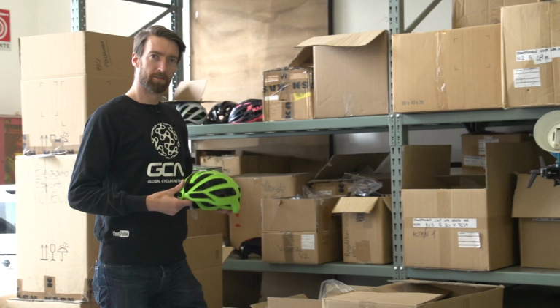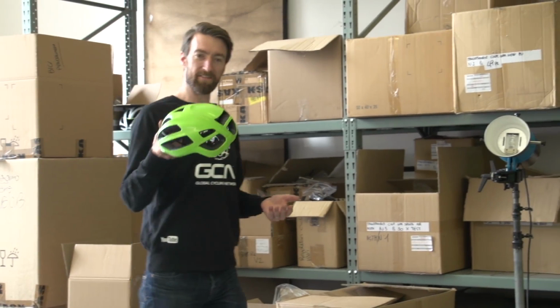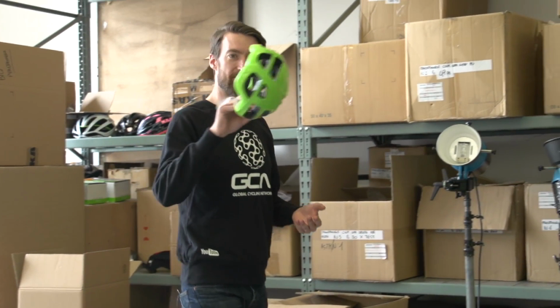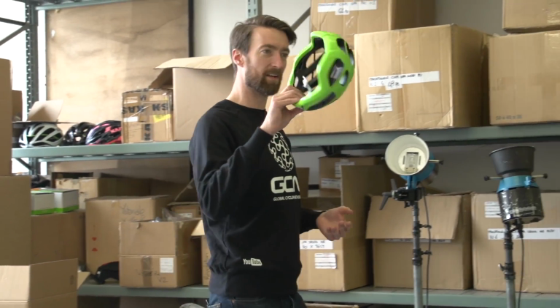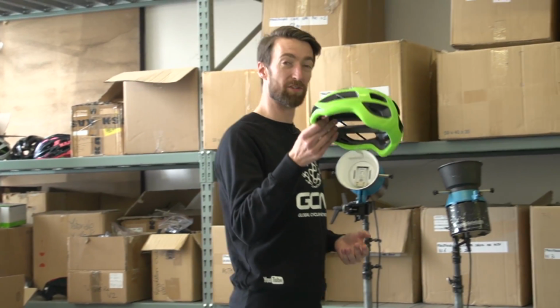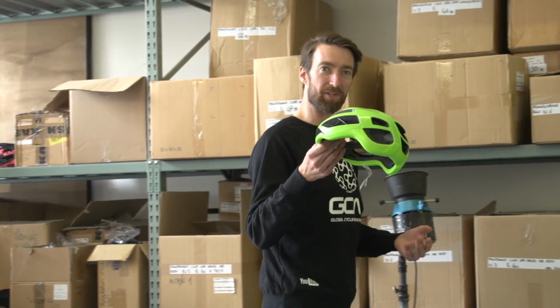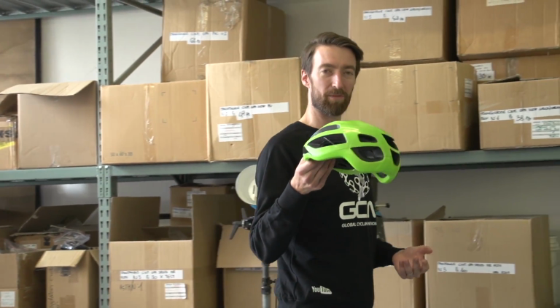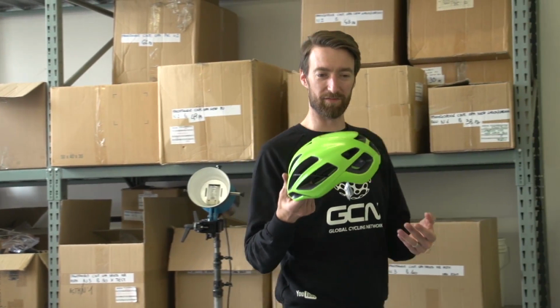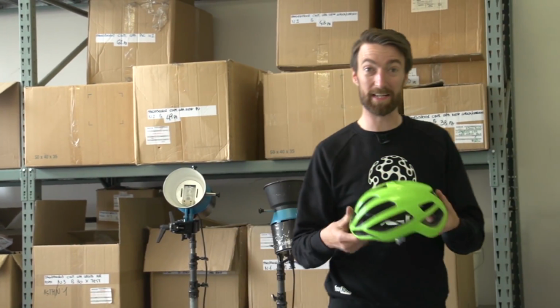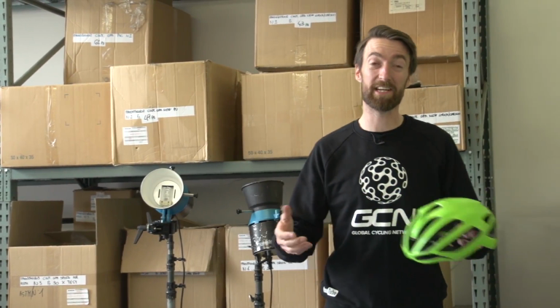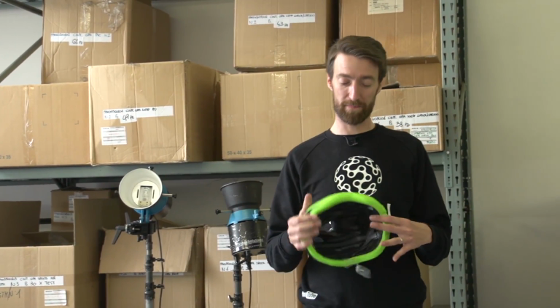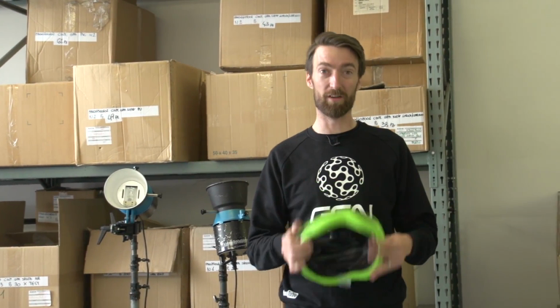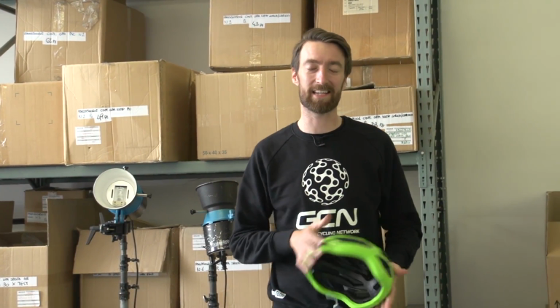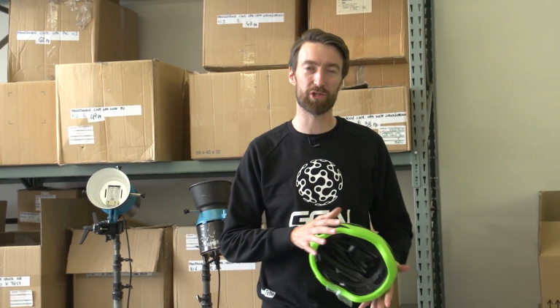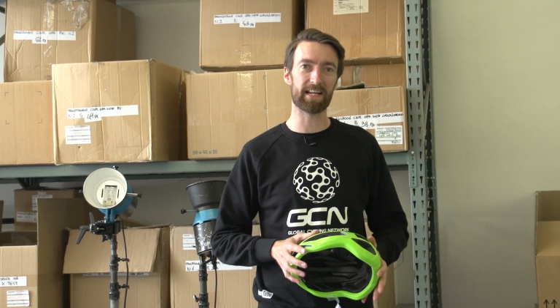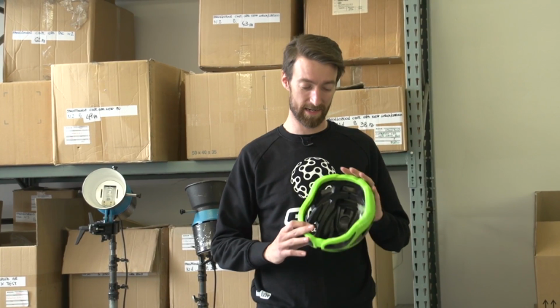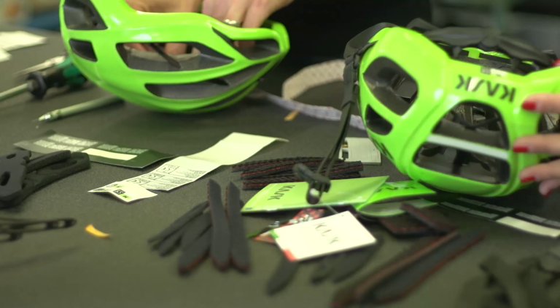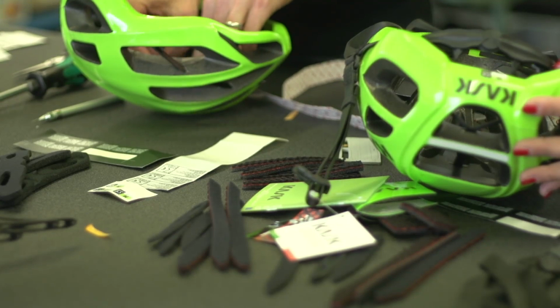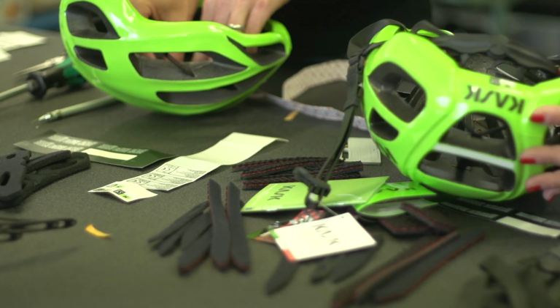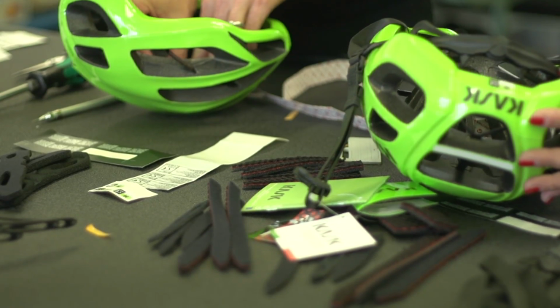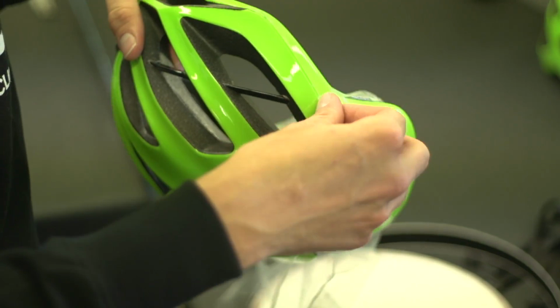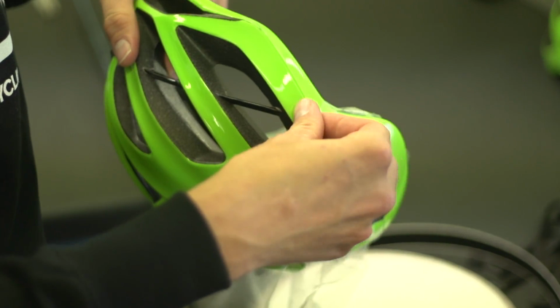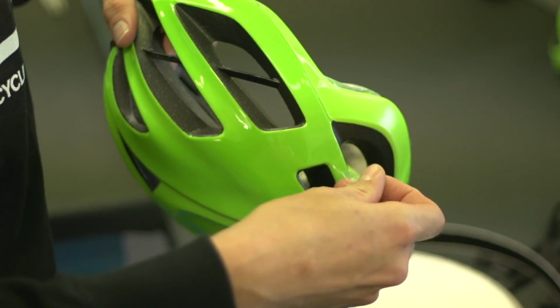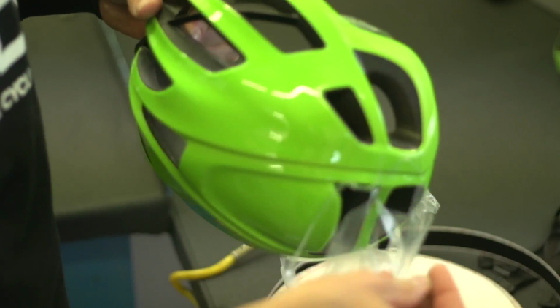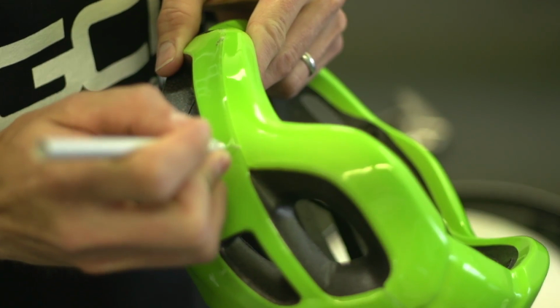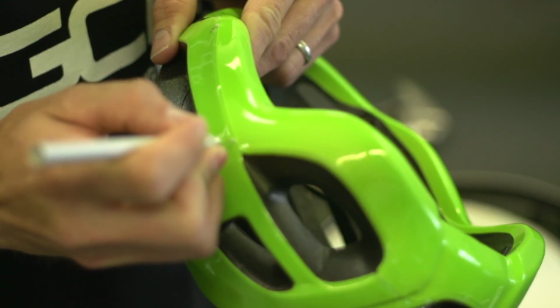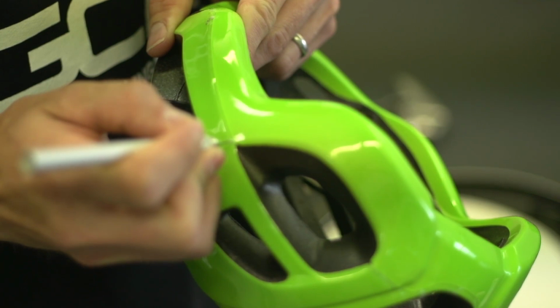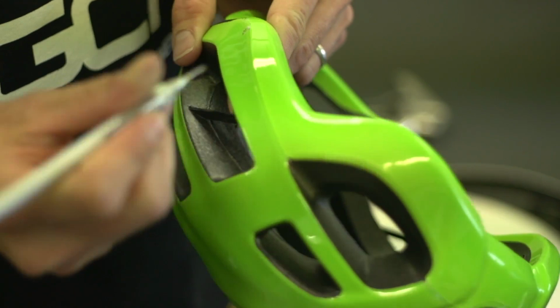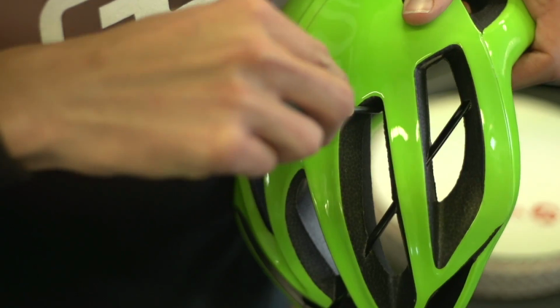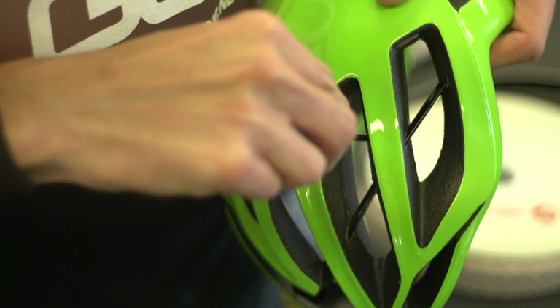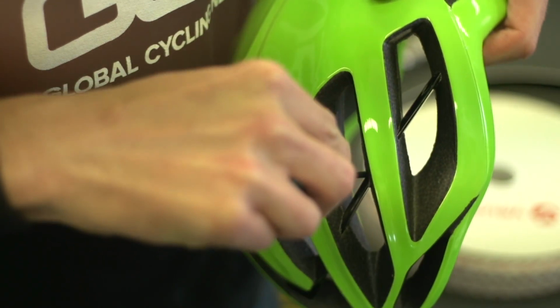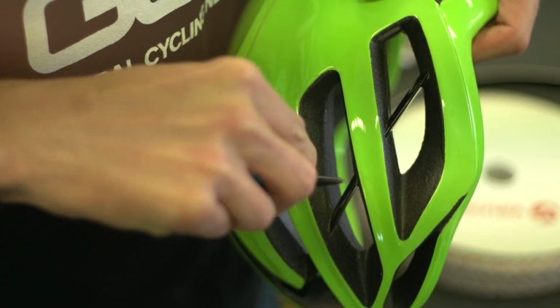The main shell part of the helmet then comes here to a separate part of CASC HQ in Italy, where the pads, the retention system at the back, and the straps are finally put into place and it's all boxed up ready to go to dealers.